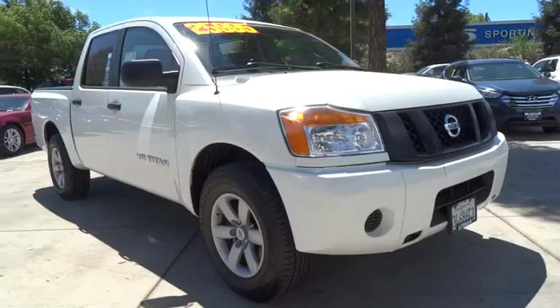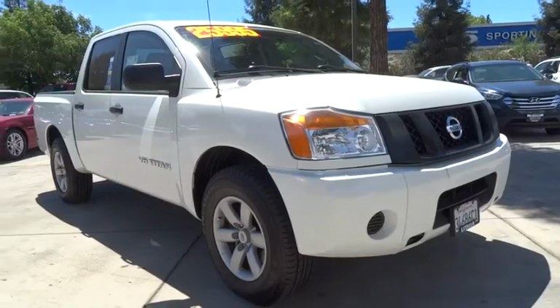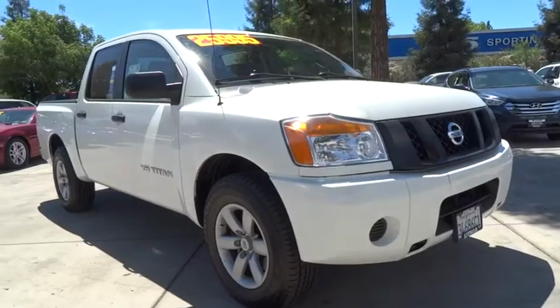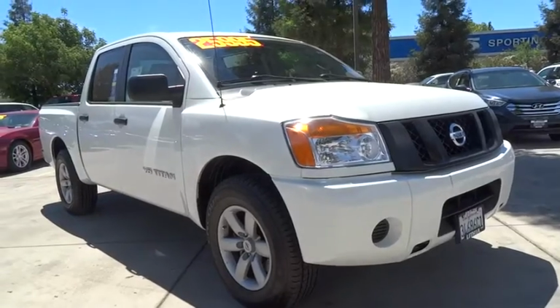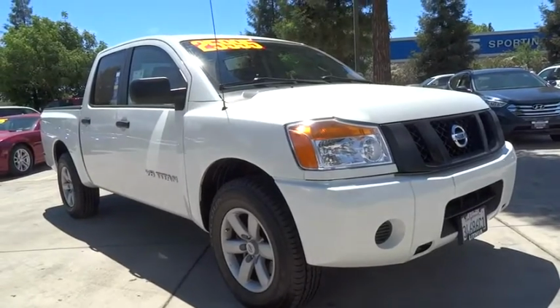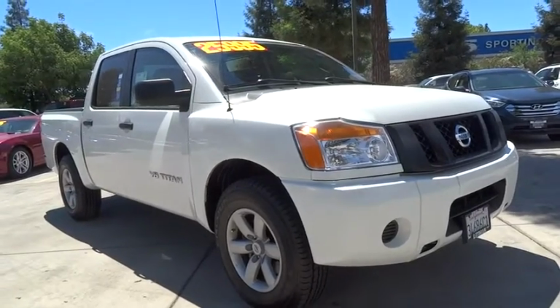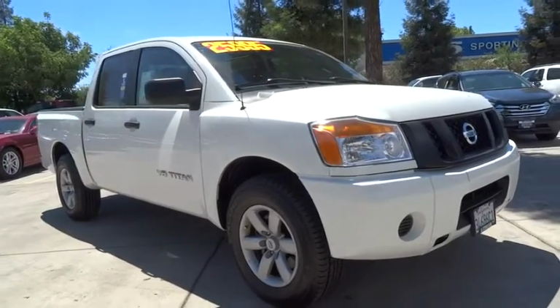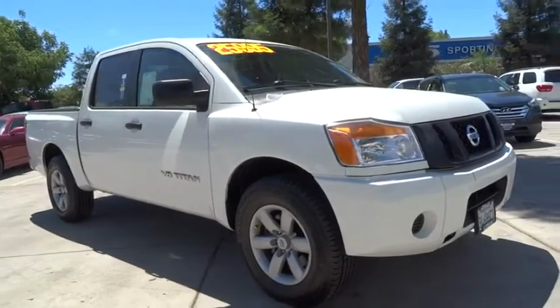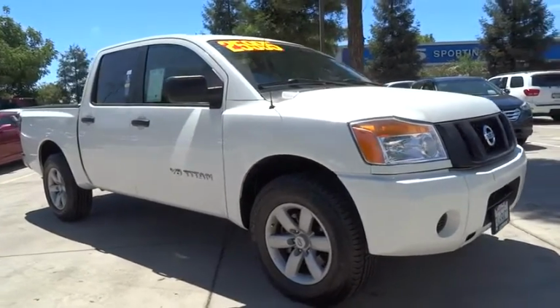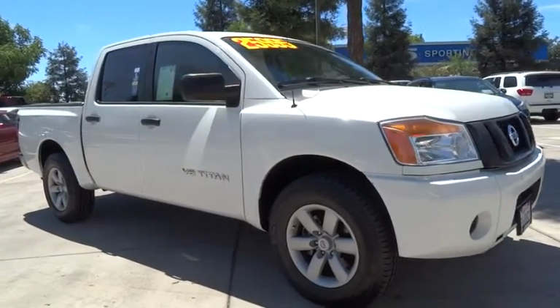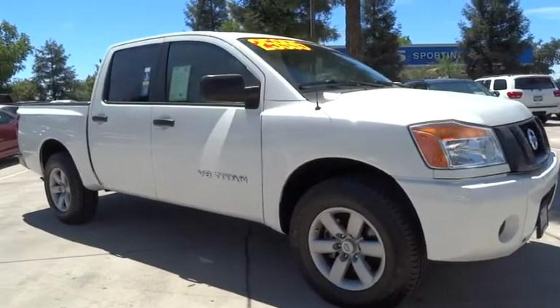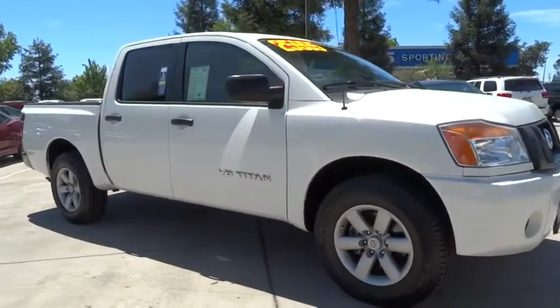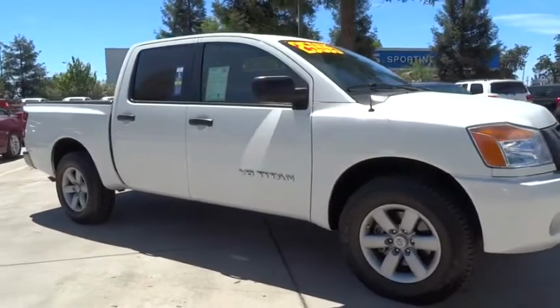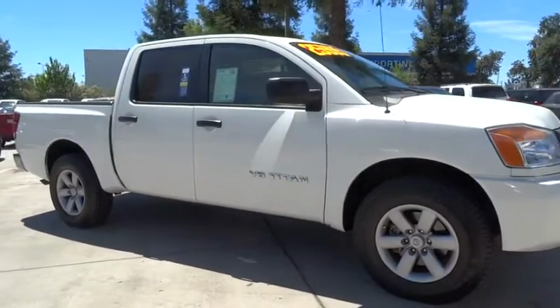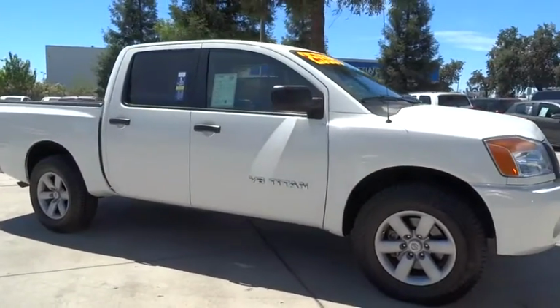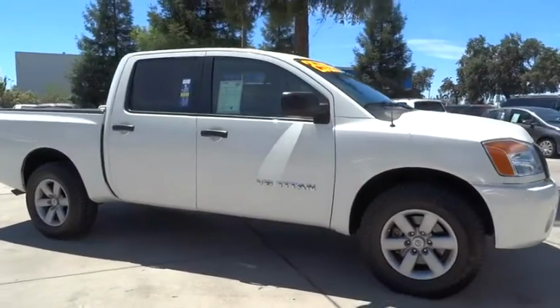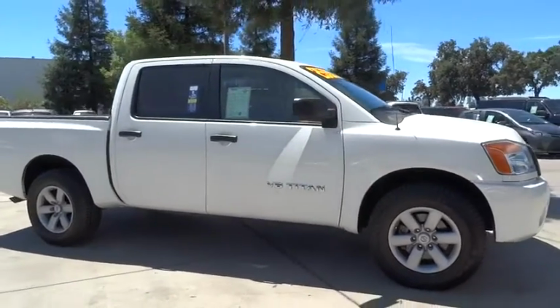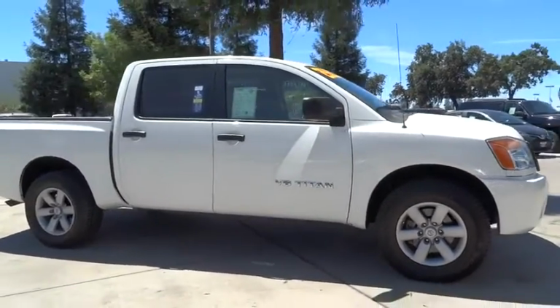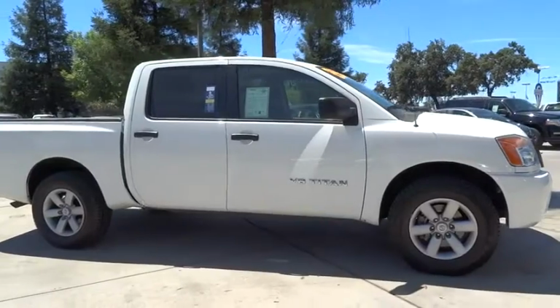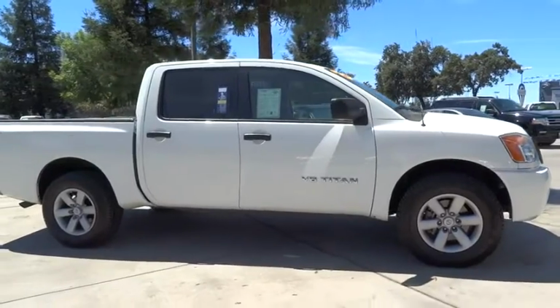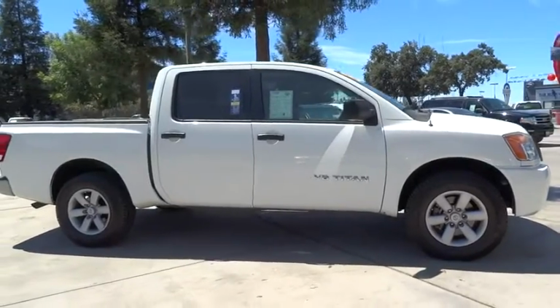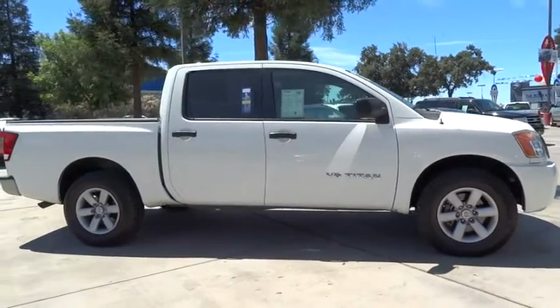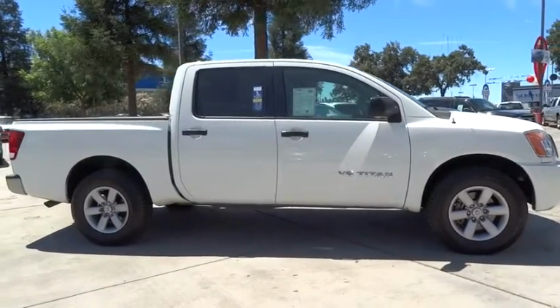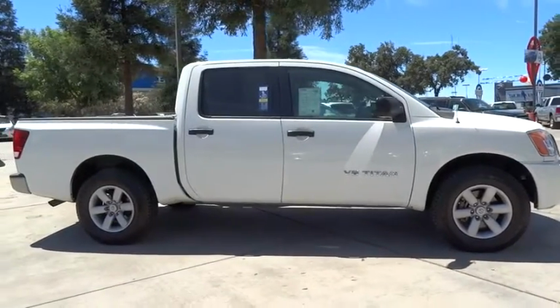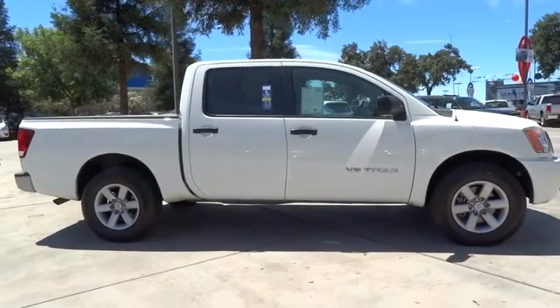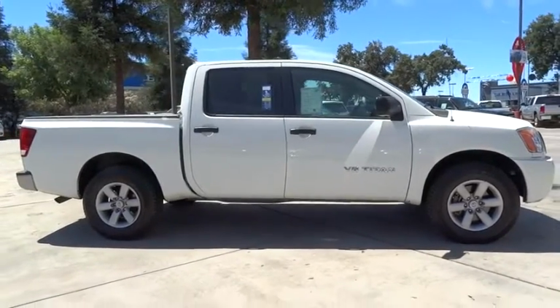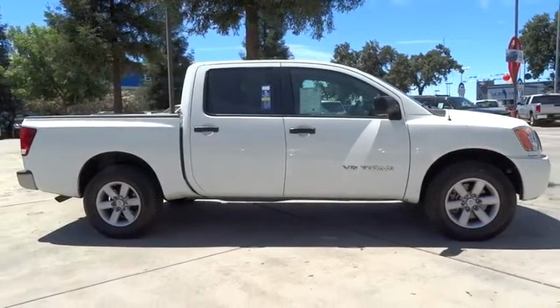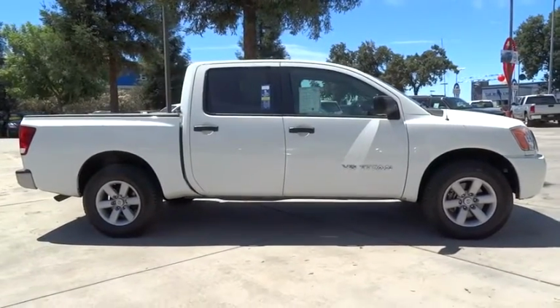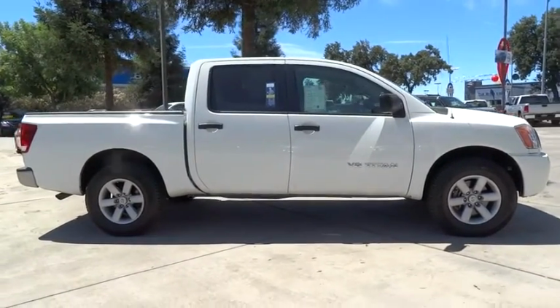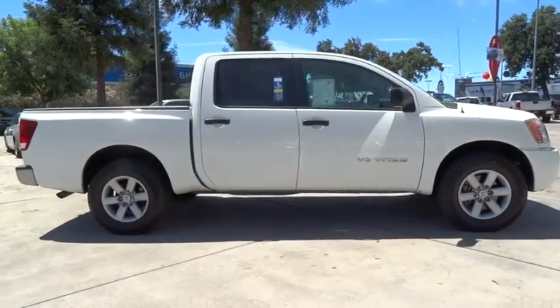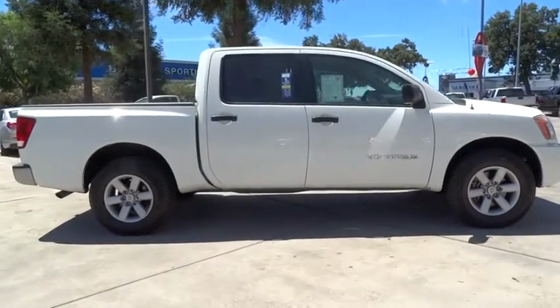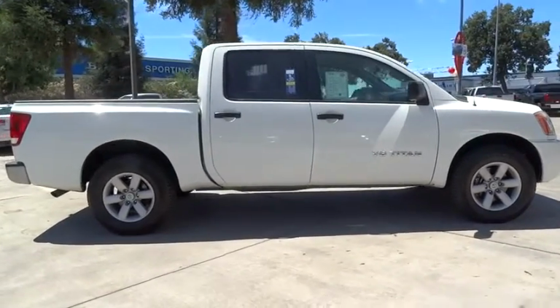The 2013 Nissan Titan. The Titan houses the Endurance V8 engine, the largest standard truck engine in its class. But the benefits don't stop there.